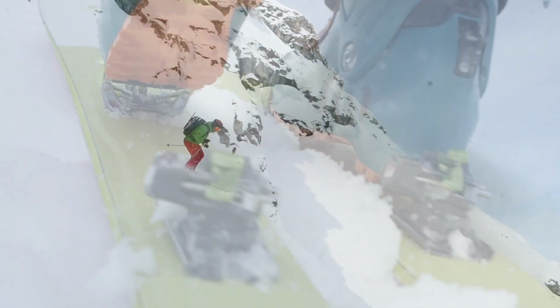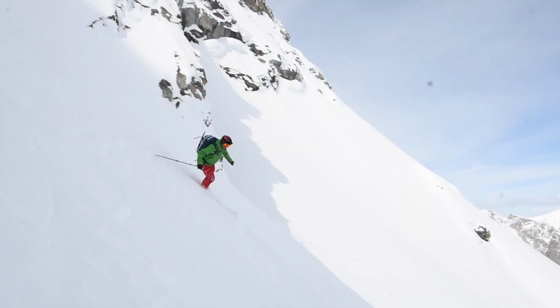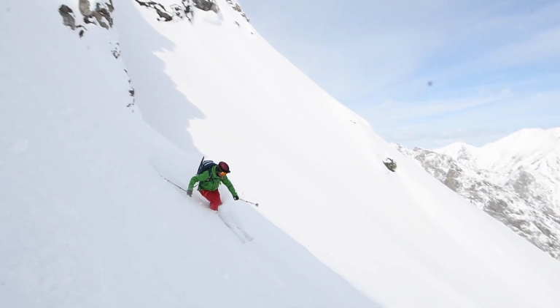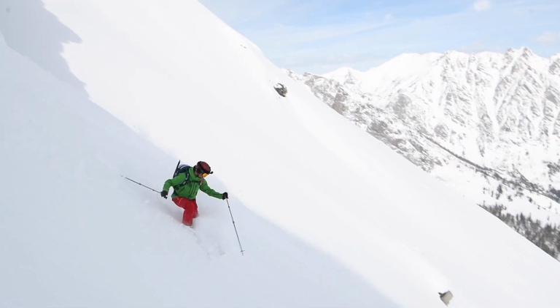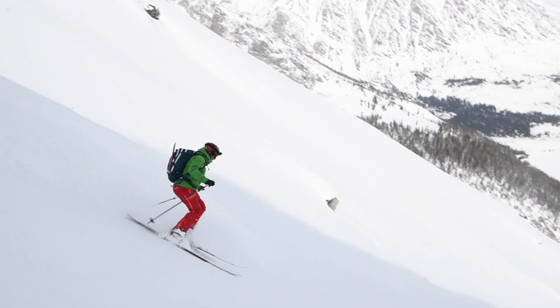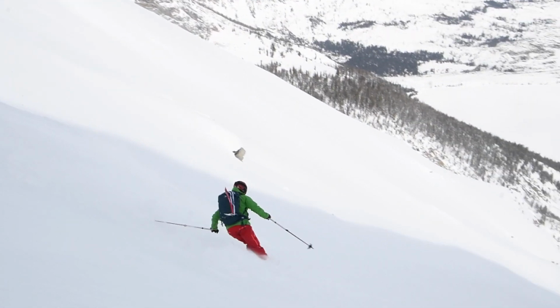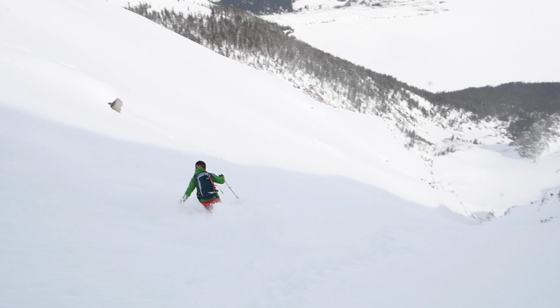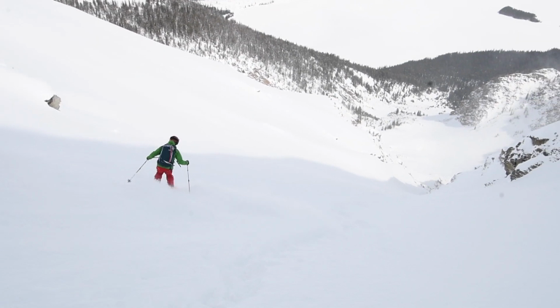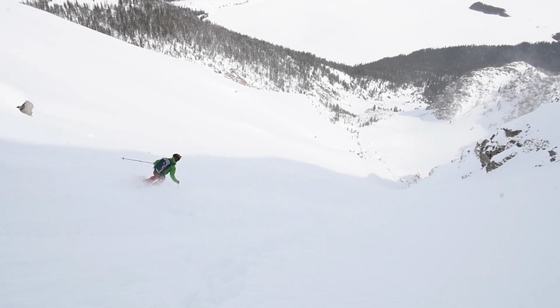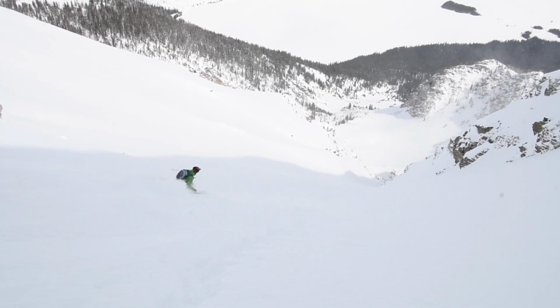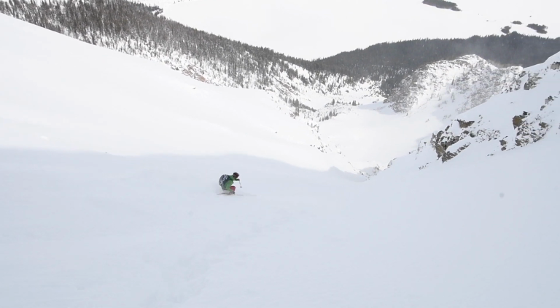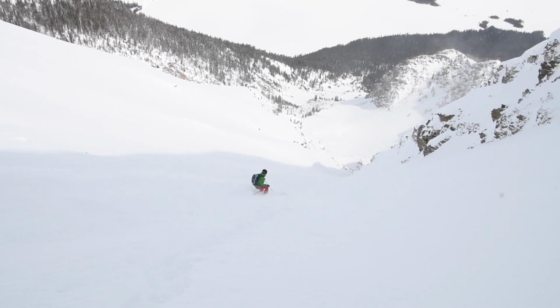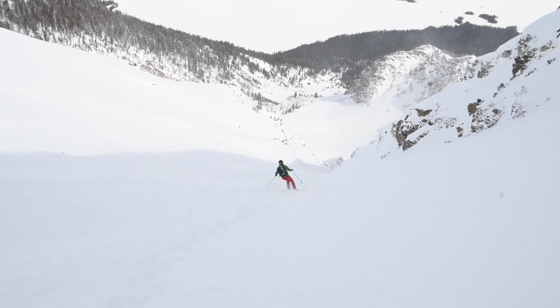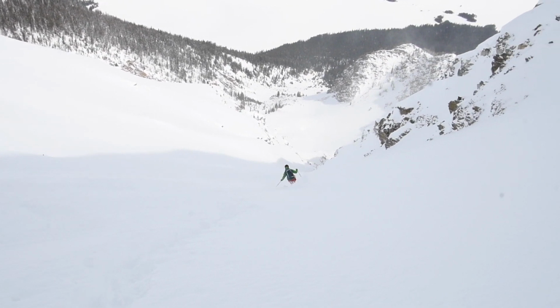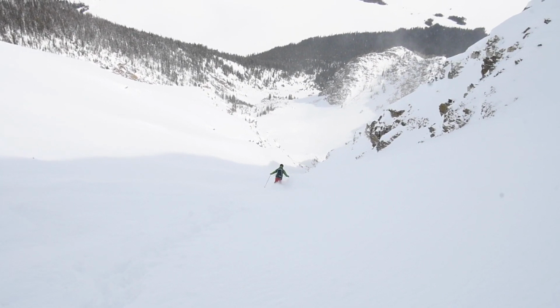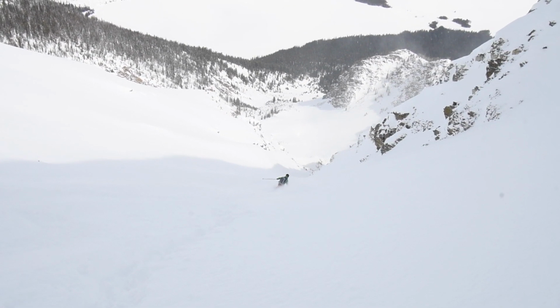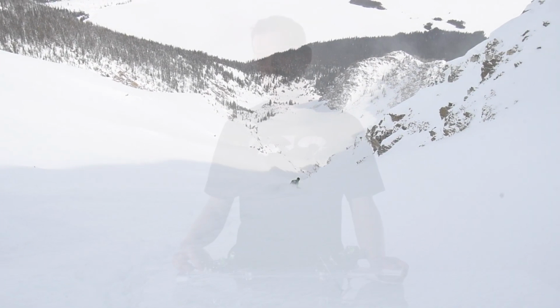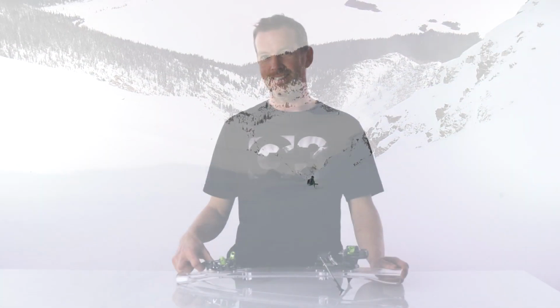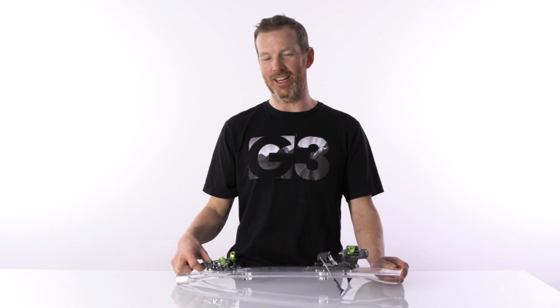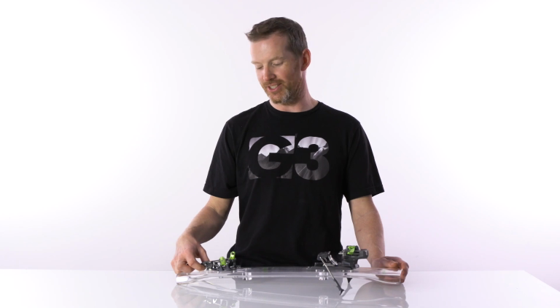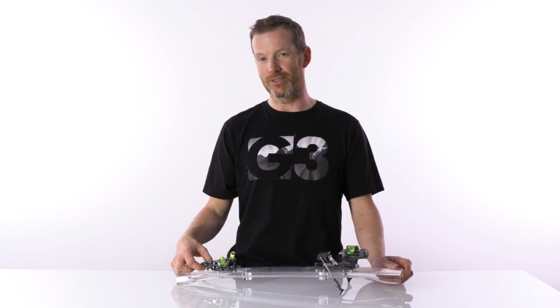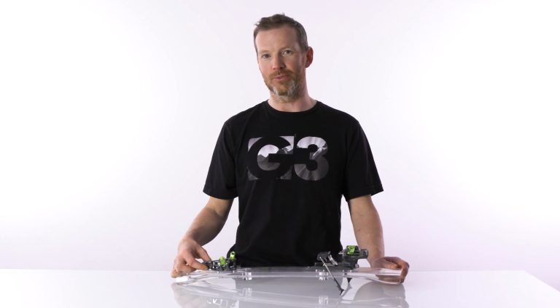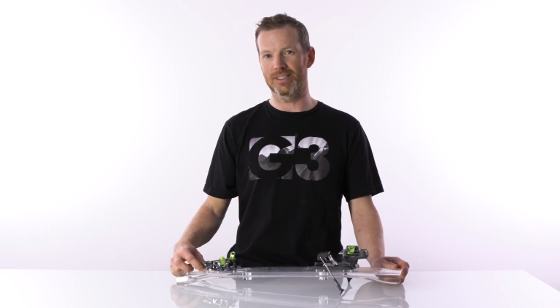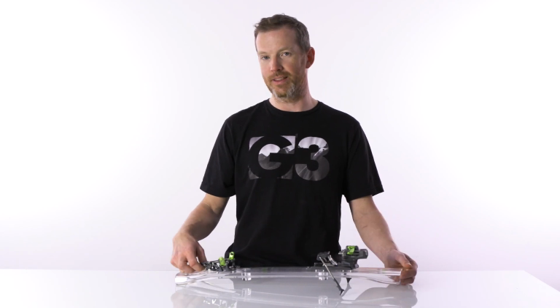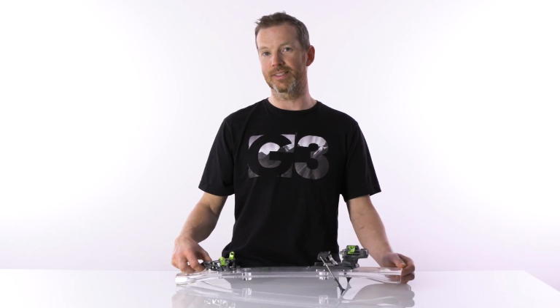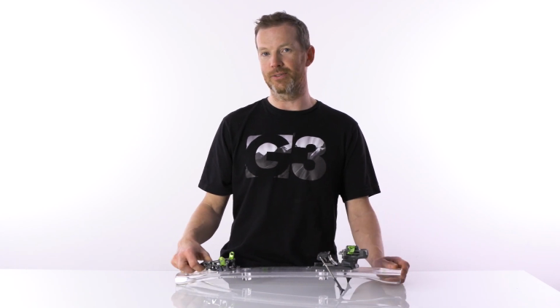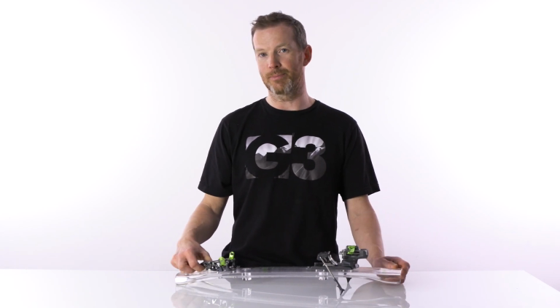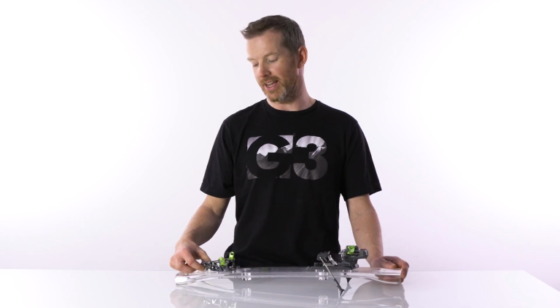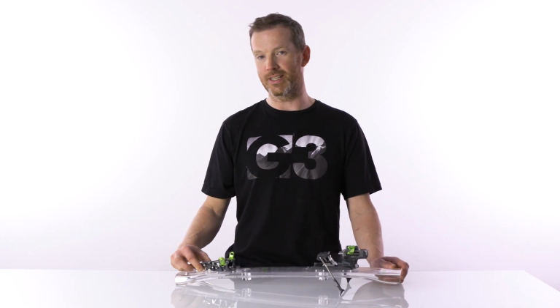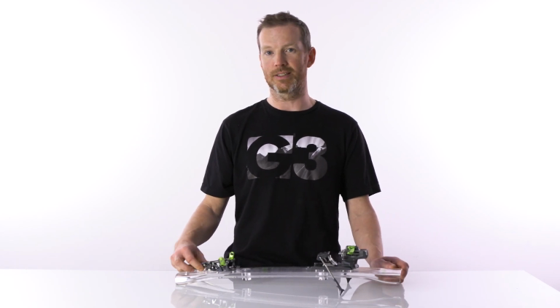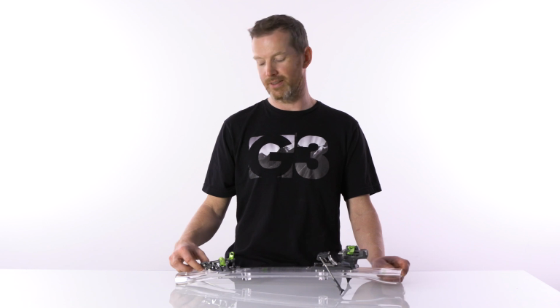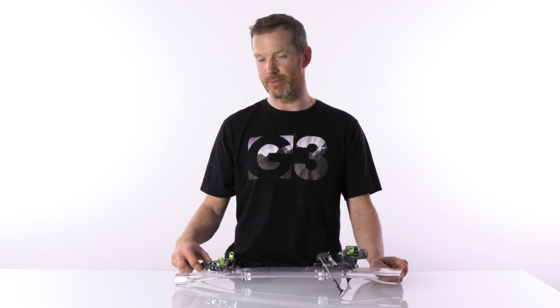When you've locked it out during downhill, you've negated your release performance. Most other tech bindings — energetic skiing and chattery conditions can result in pre-release, and this is how that bad habit of skiing locked out came to be.